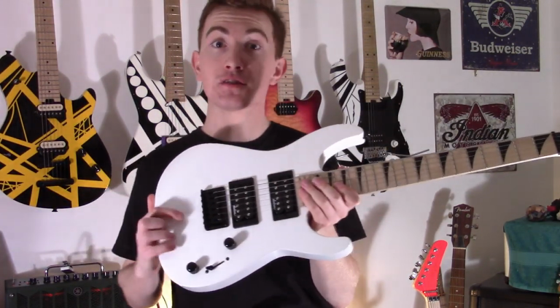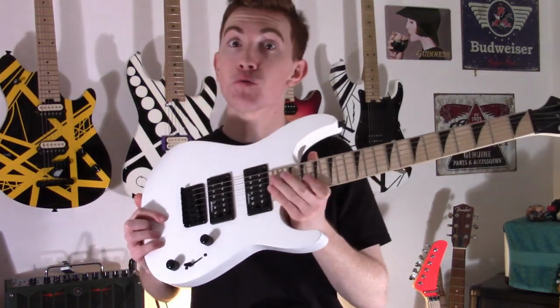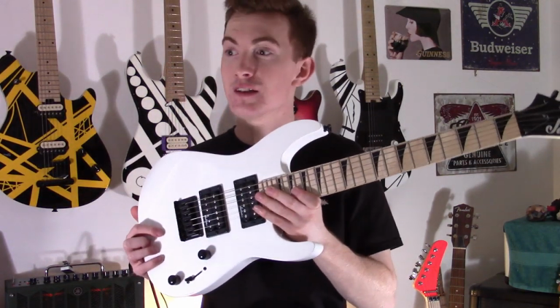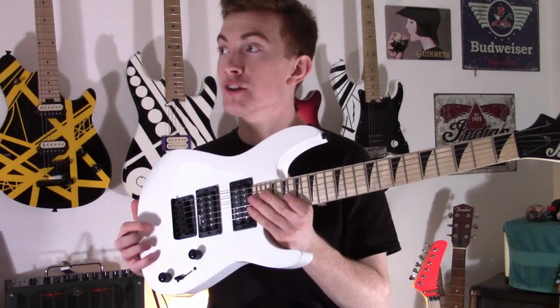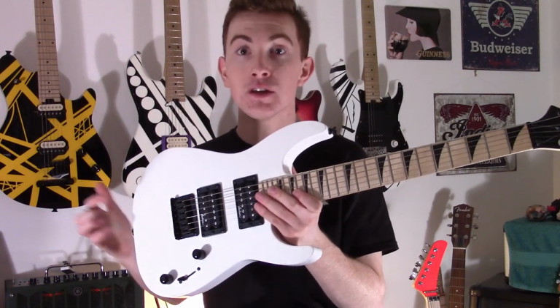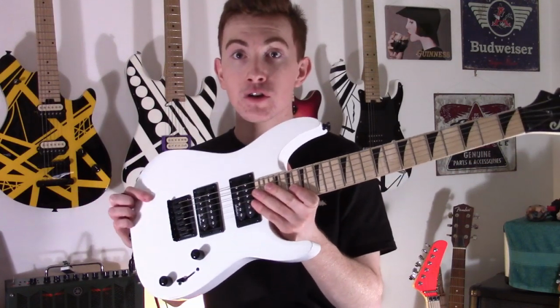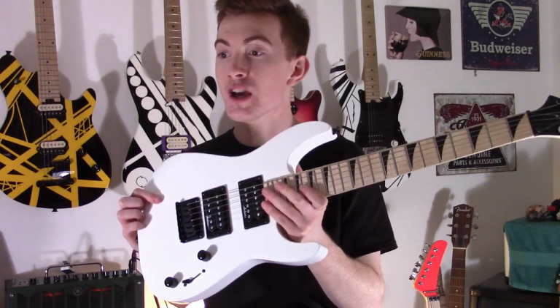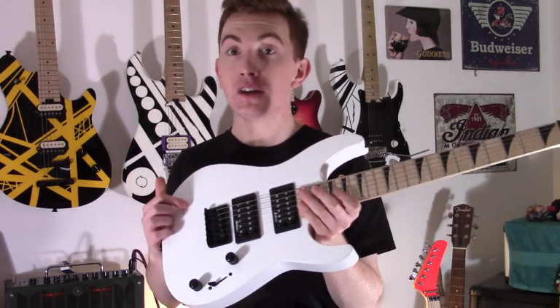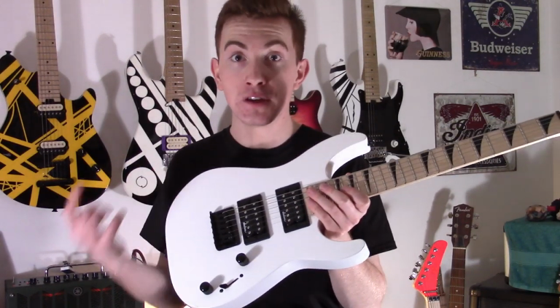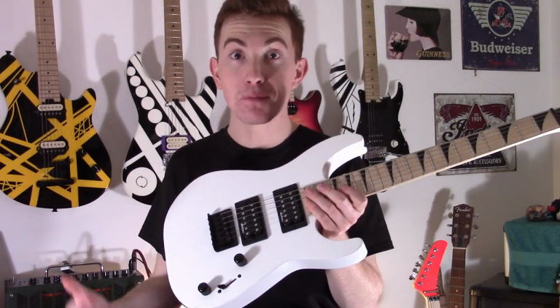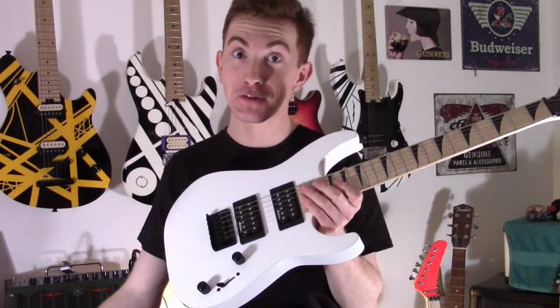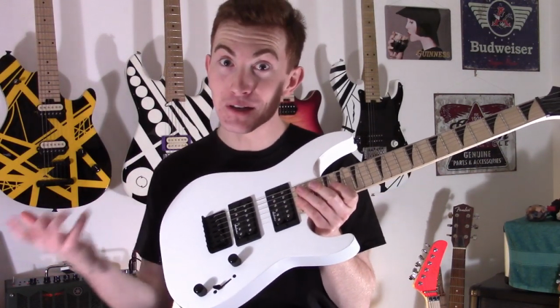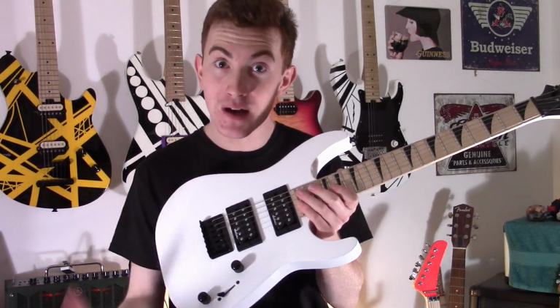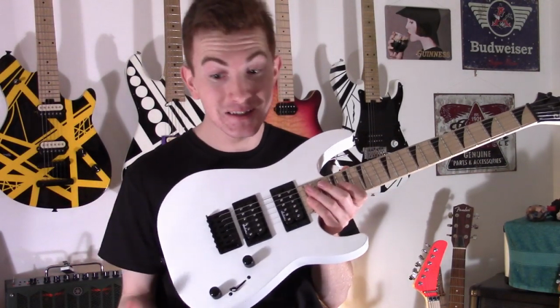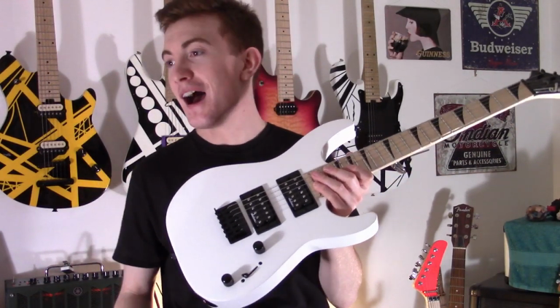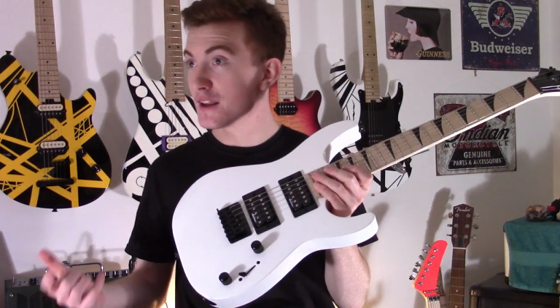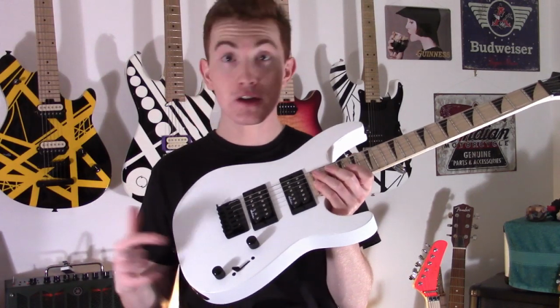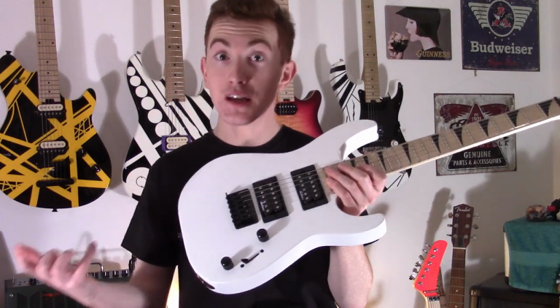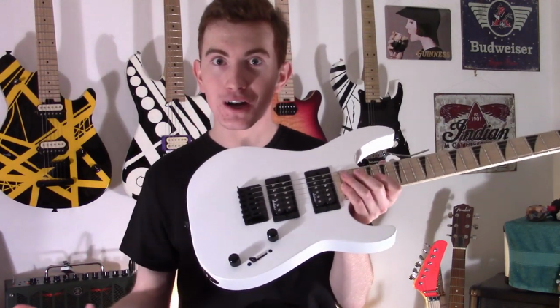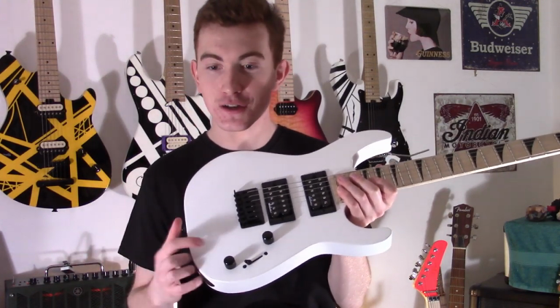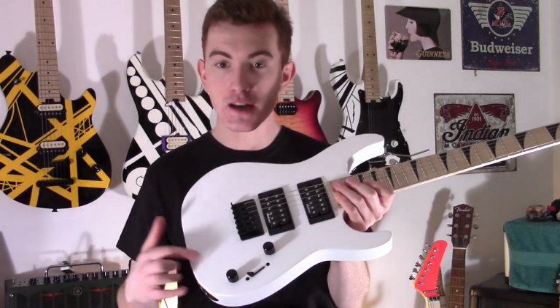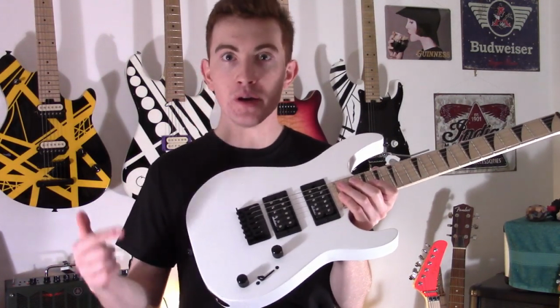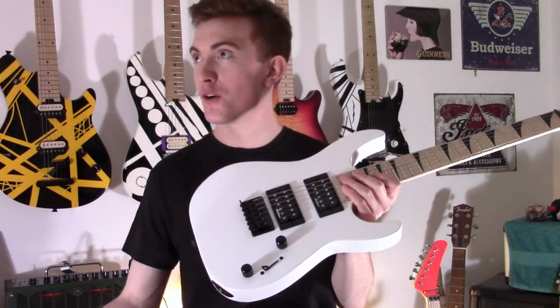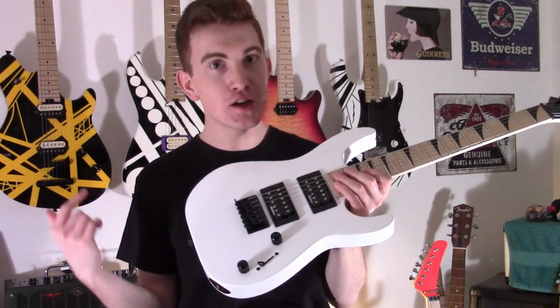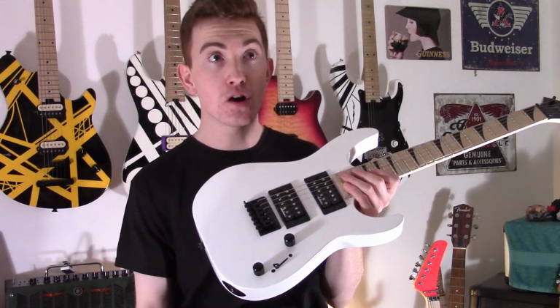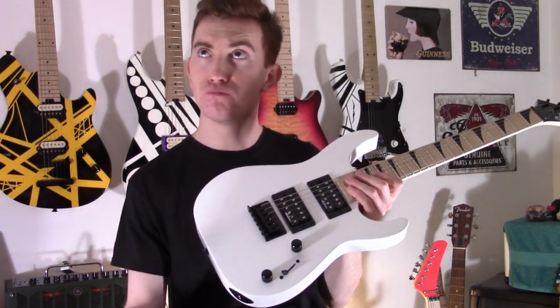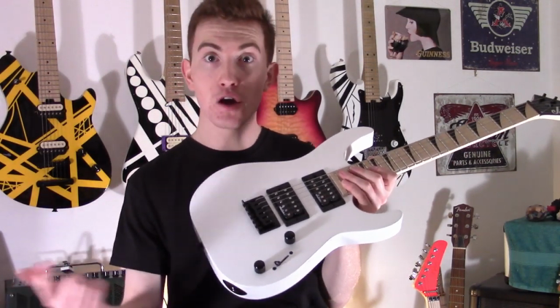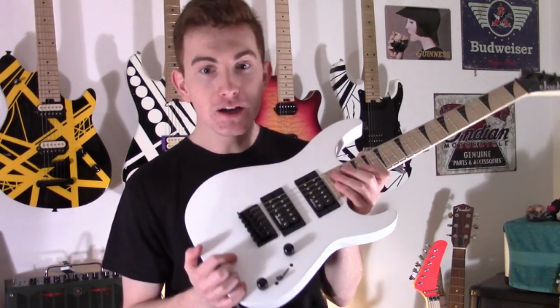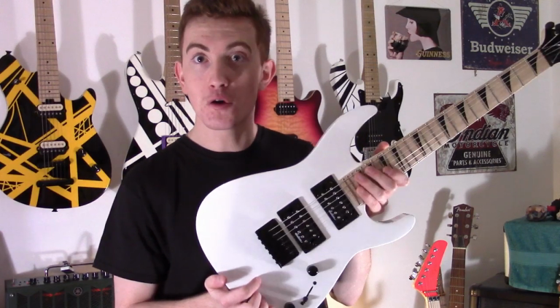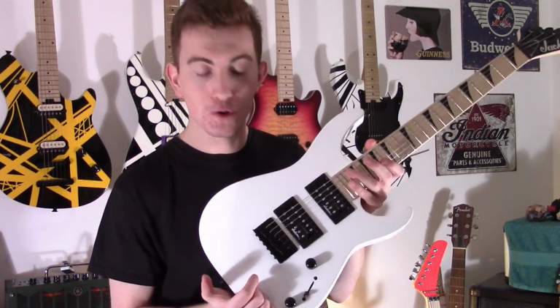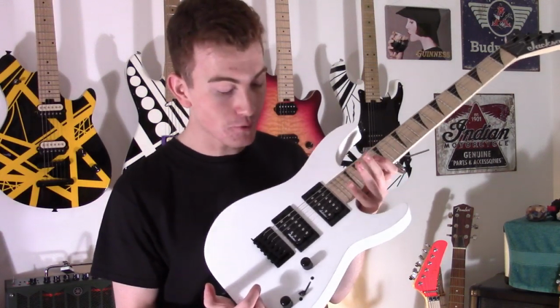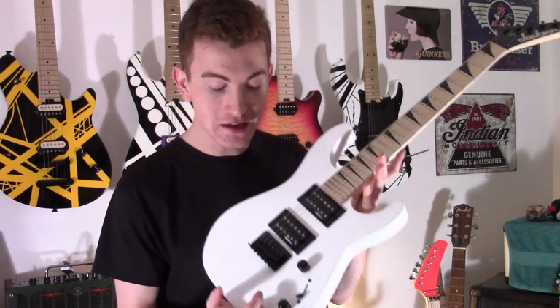It doesn't just come in white either. You get the Soloist shape, you get a V shape, and there's also a Minion bass. They come in neon colours too — neon pink, neon green, neon yellow. It's so cool, it's just fantastic.